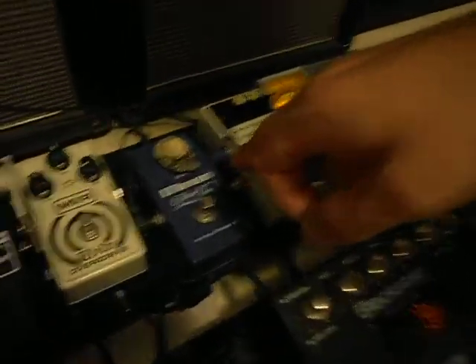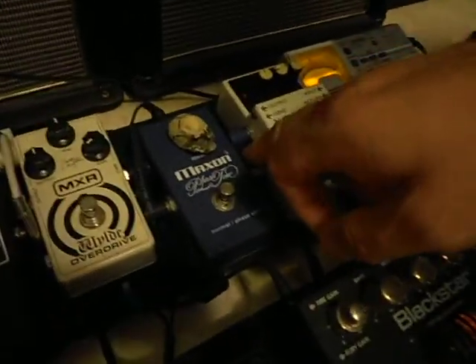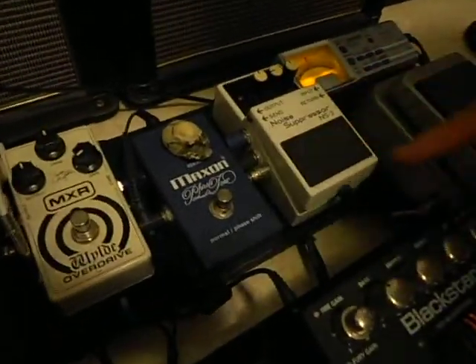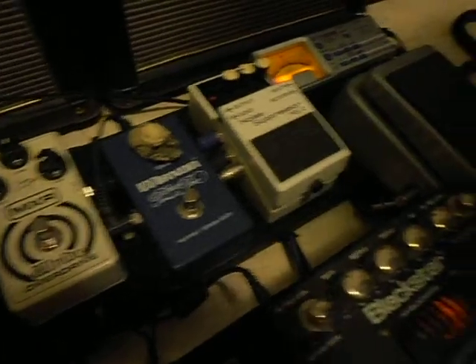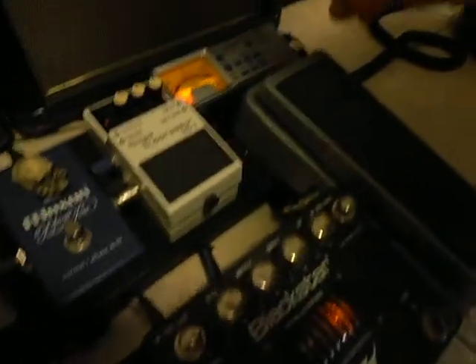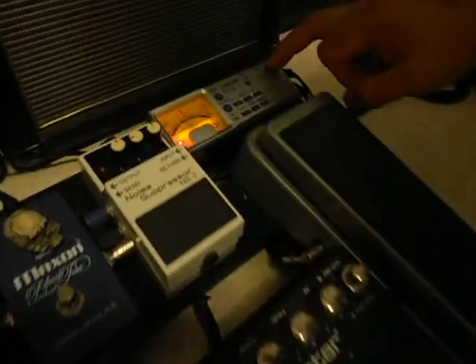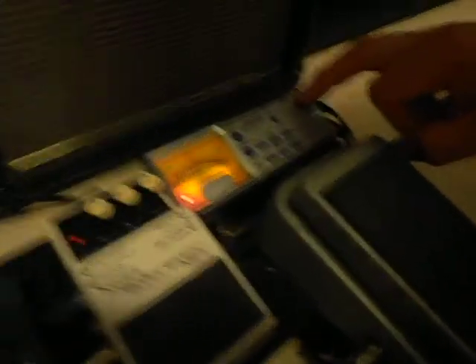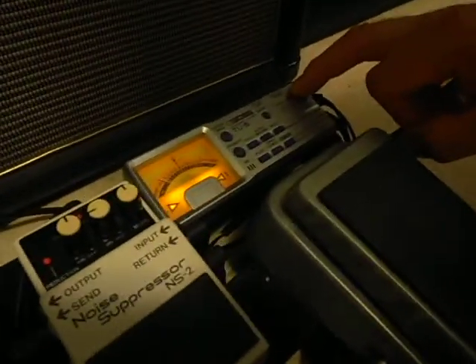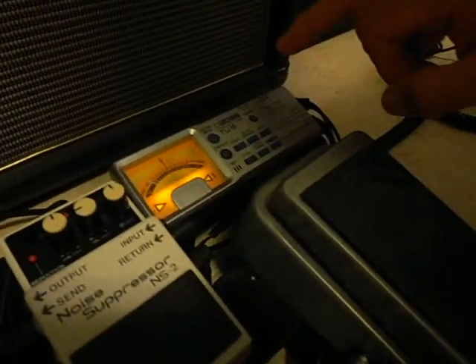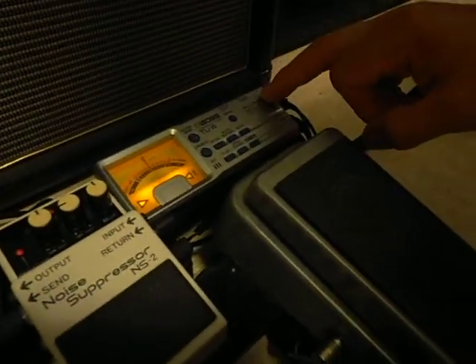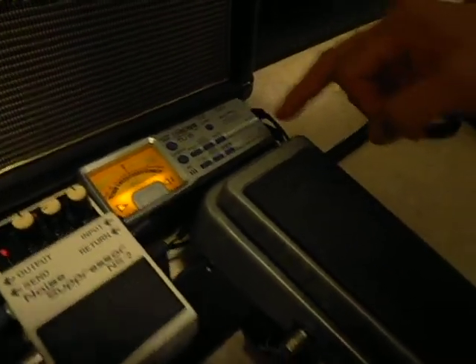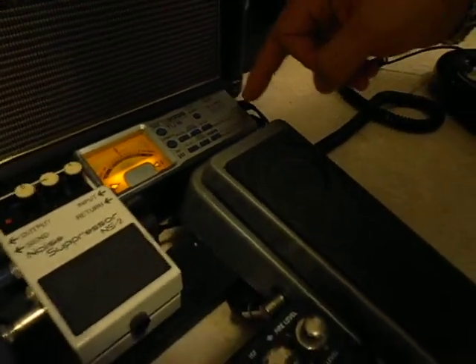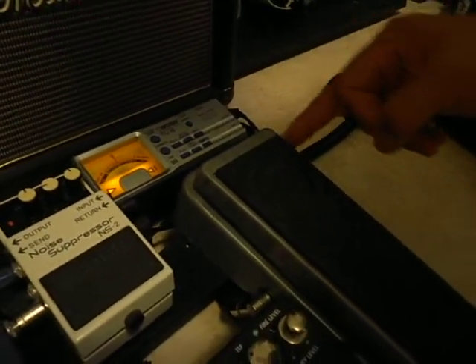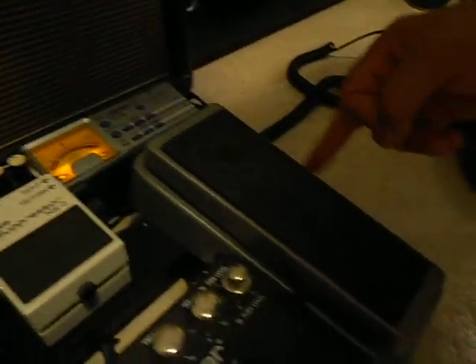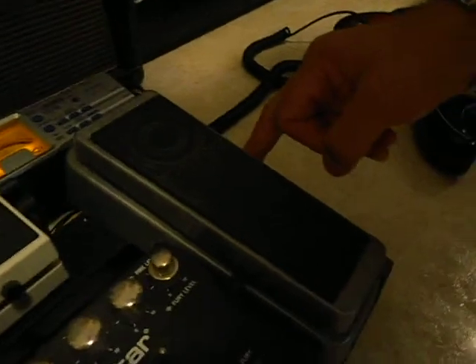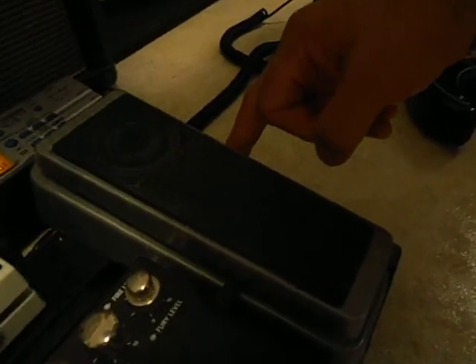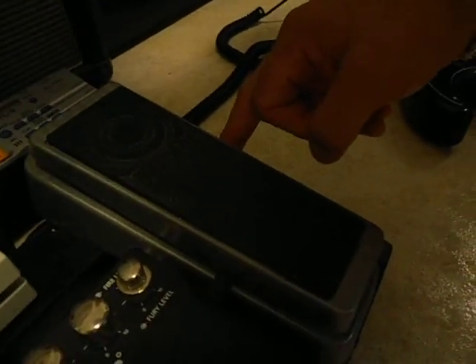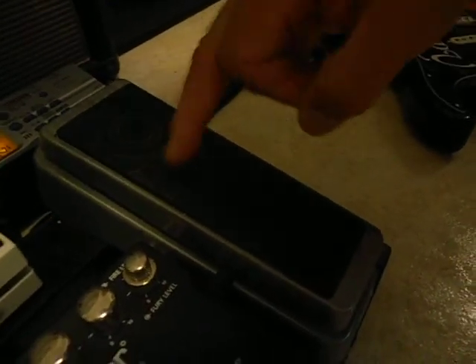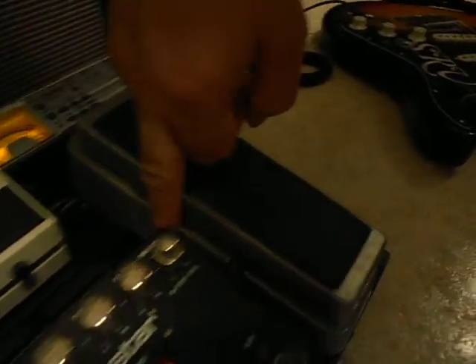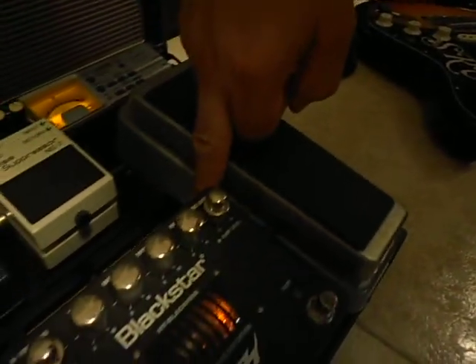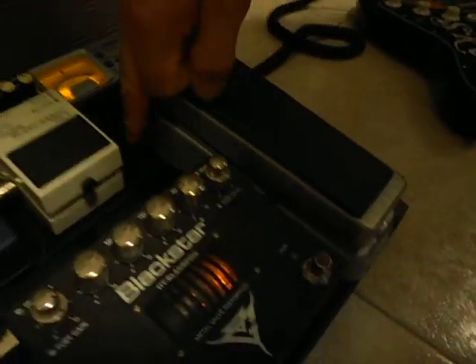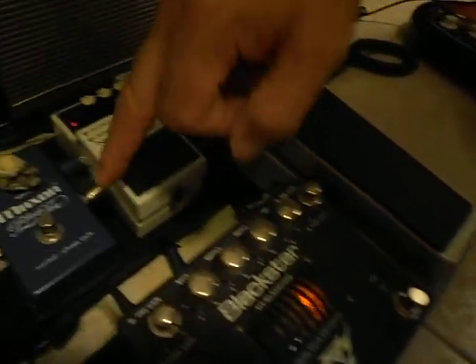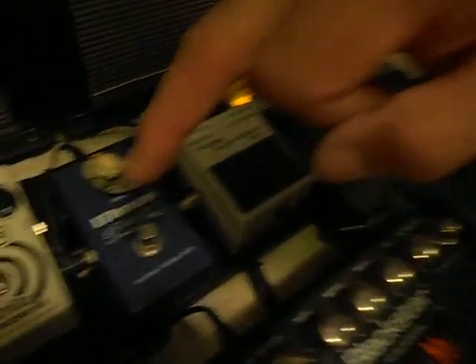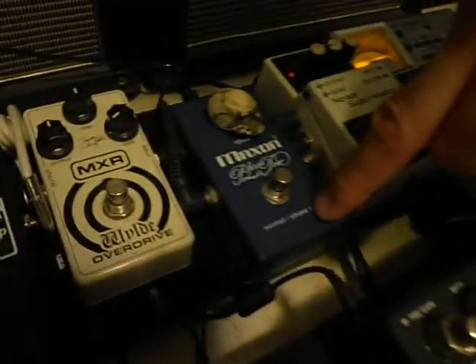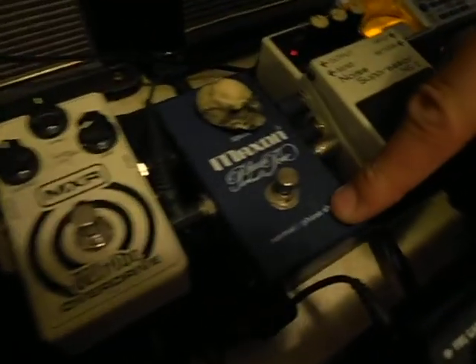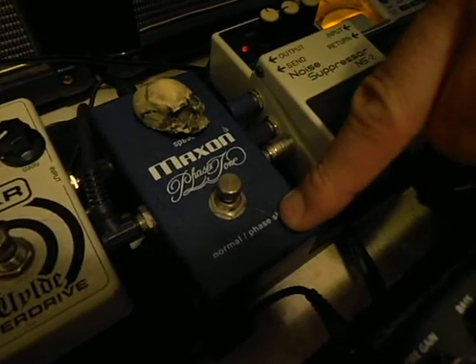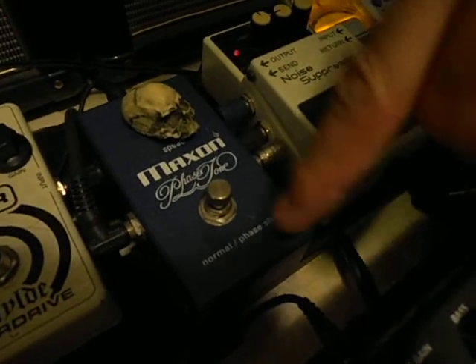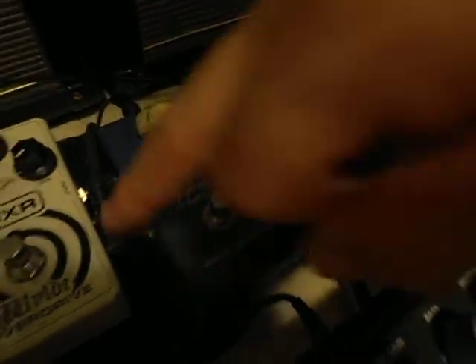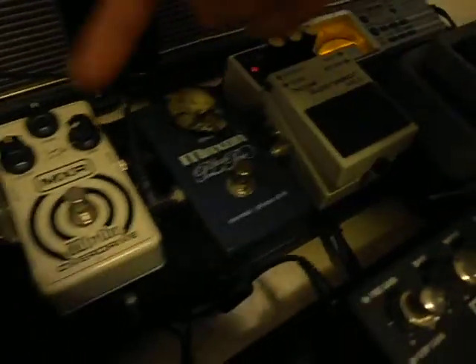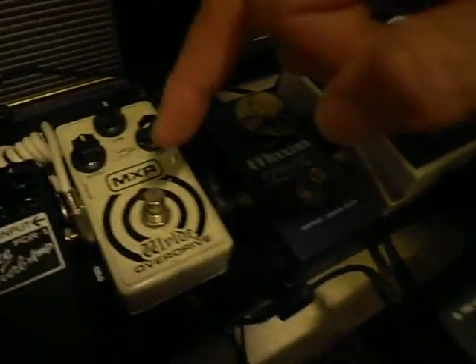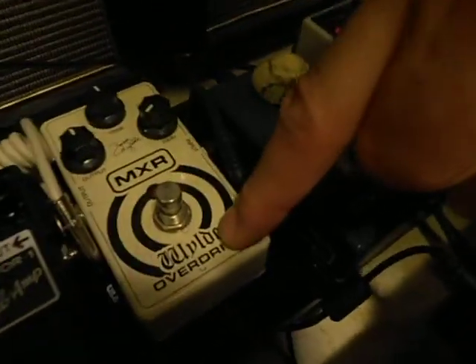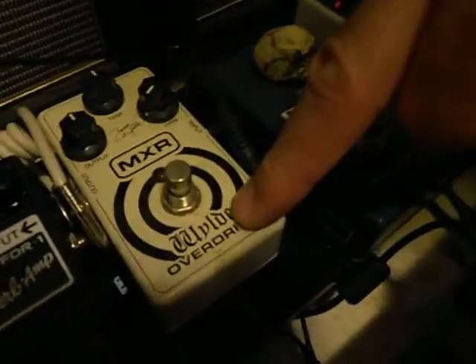This cable comes out and runs around into the tuner, and from the tuner it comes down into the wah pedal, and from the wah pedal it comes out and under into my phaser.